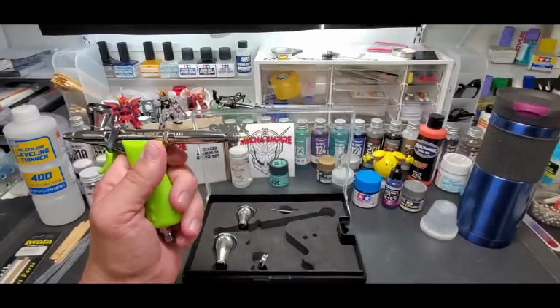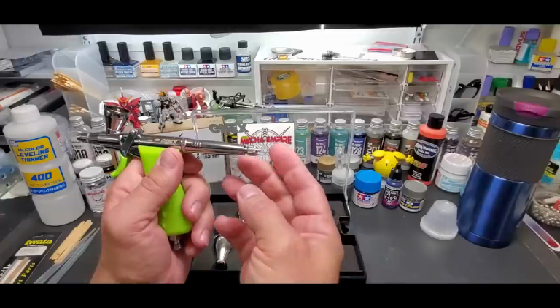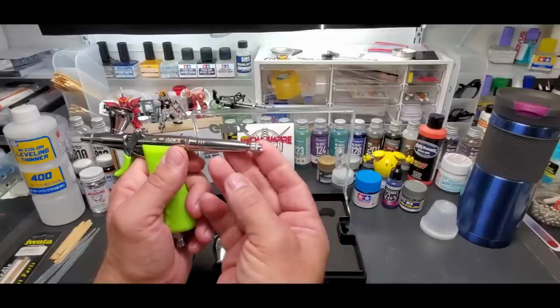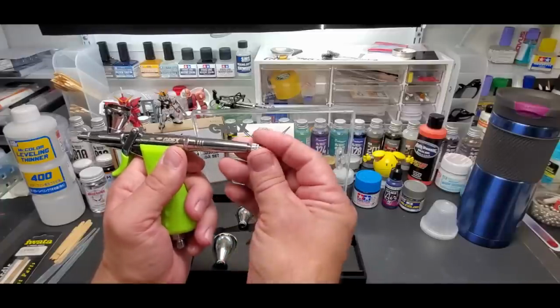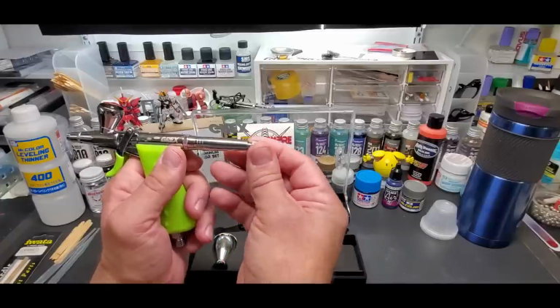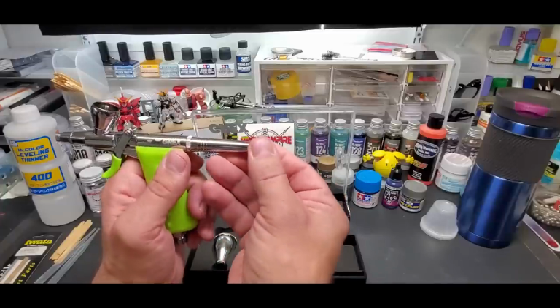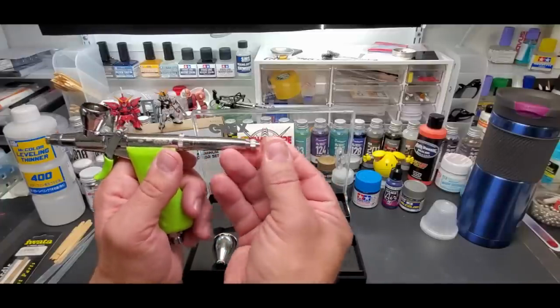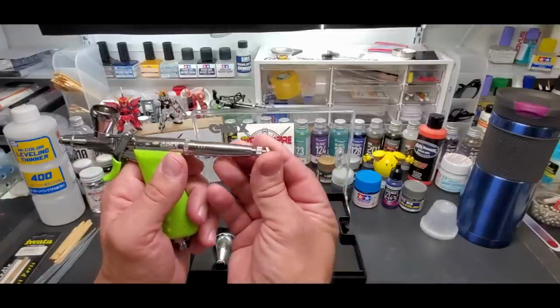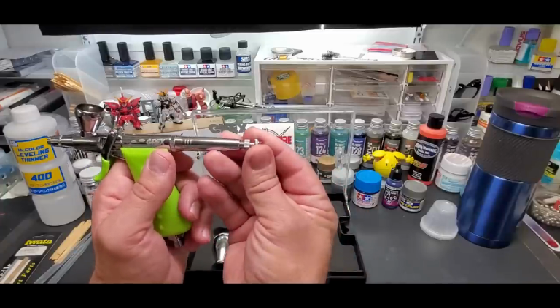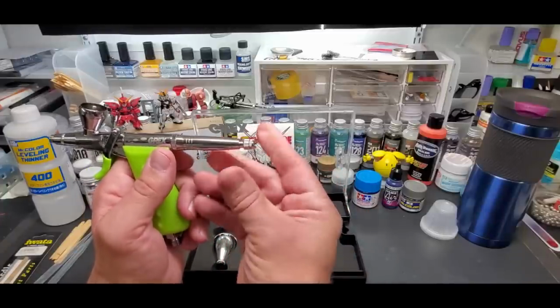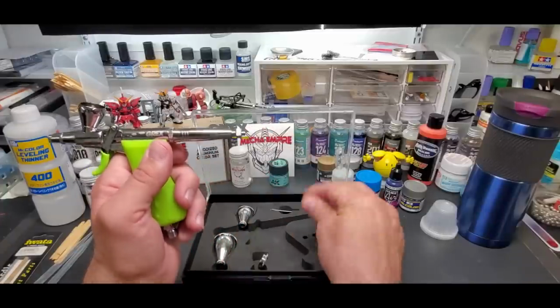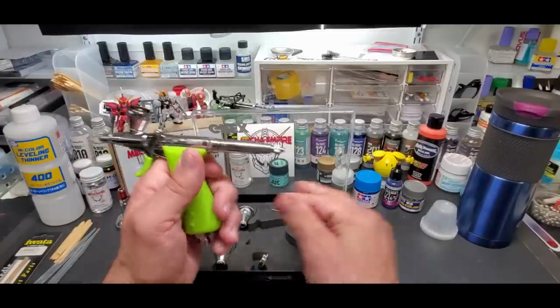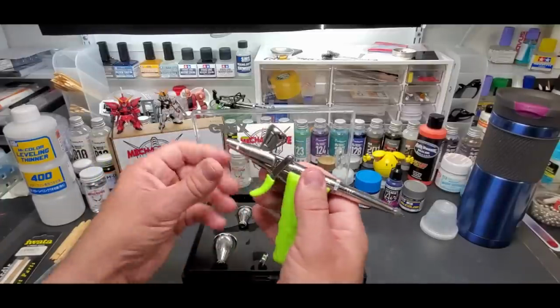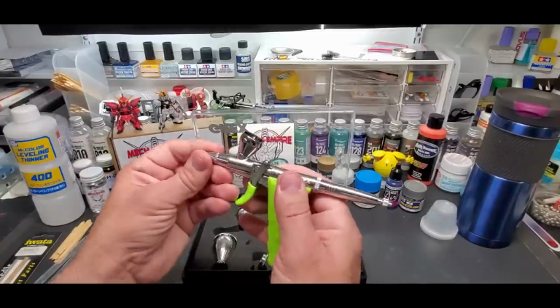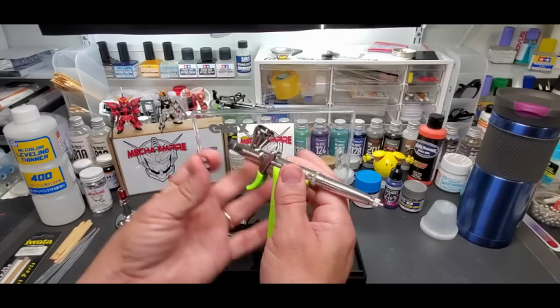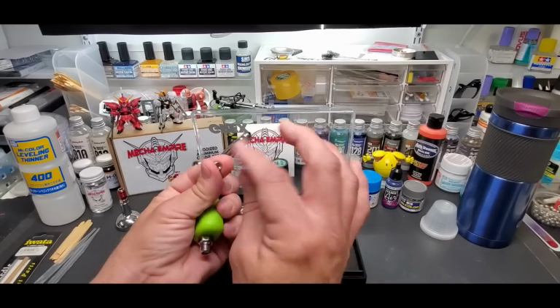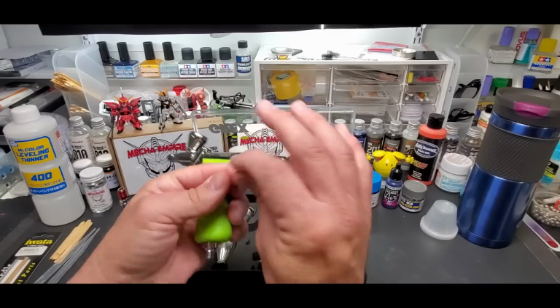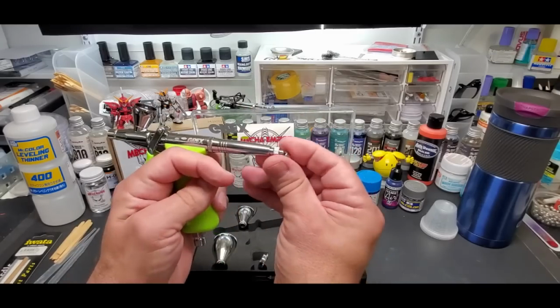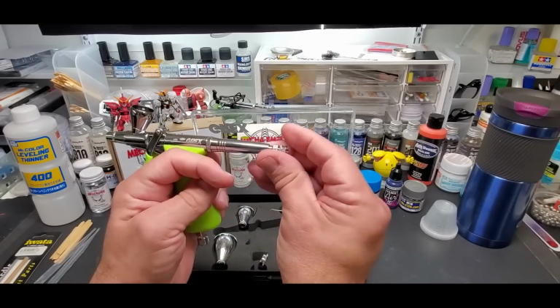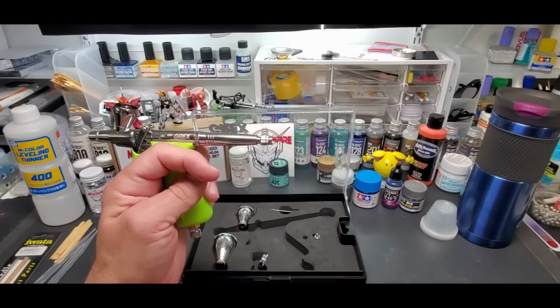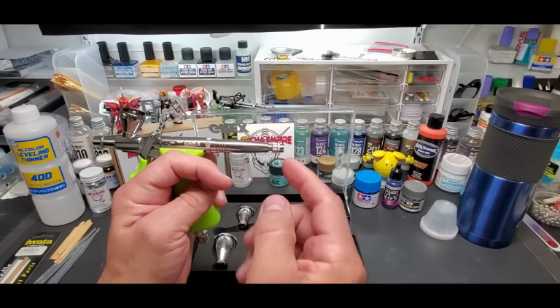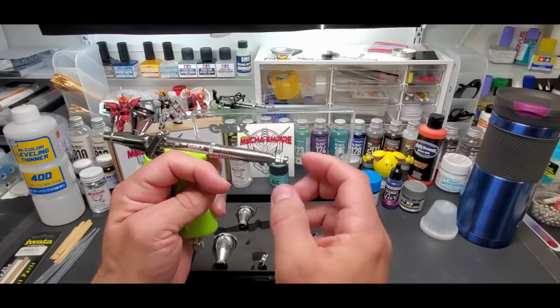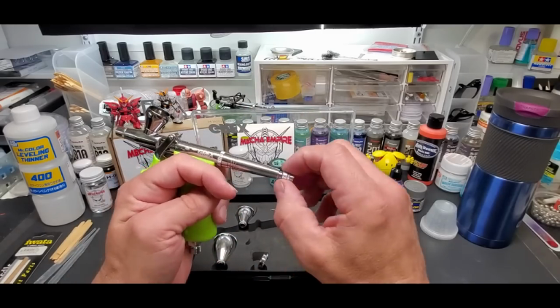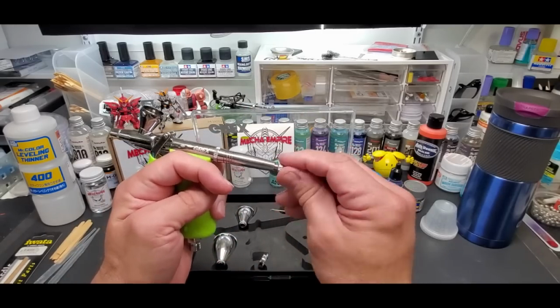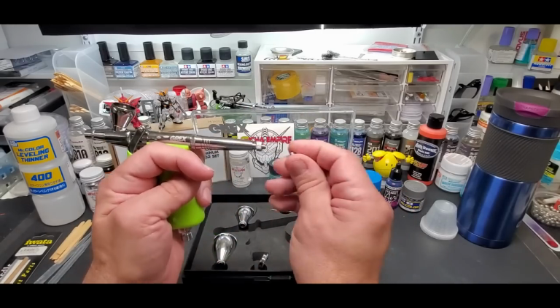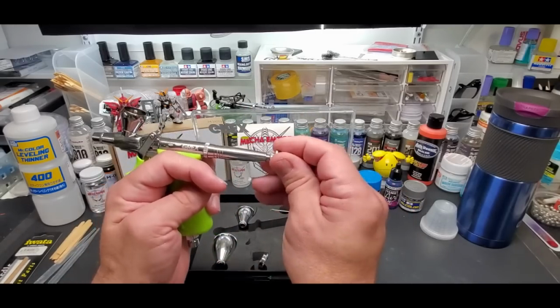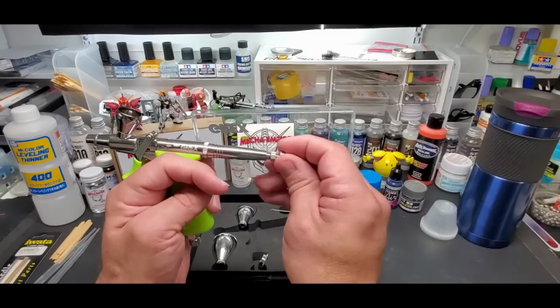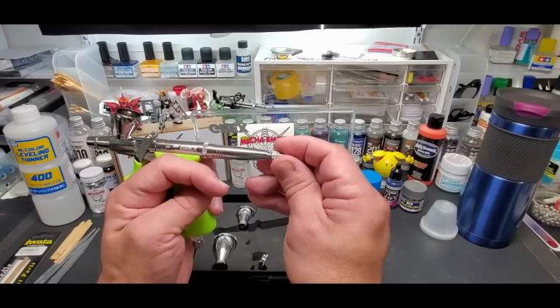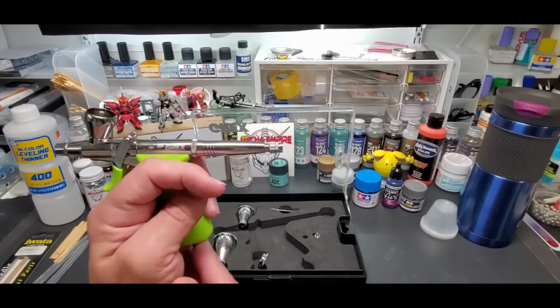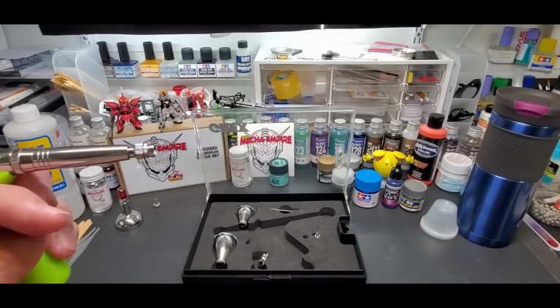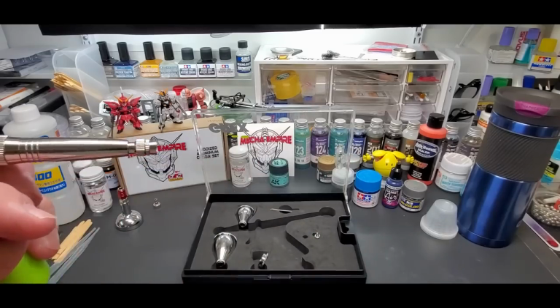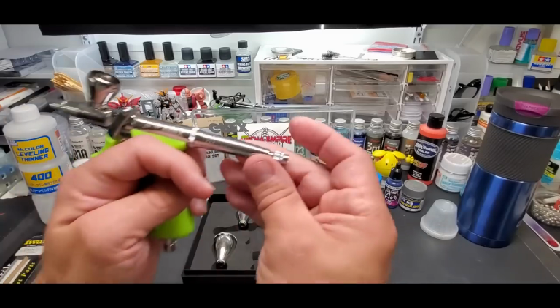There's a magnet on the back of the airbrush to store whichever crown piece you're not using. It holds either one pretty firmly — I think that's a pretty cool design.